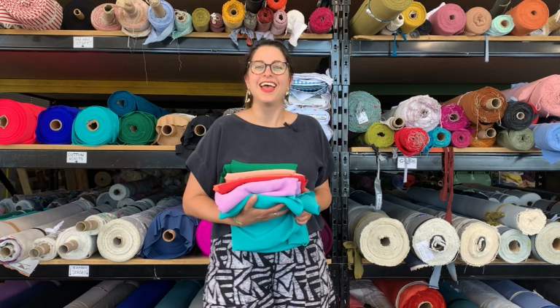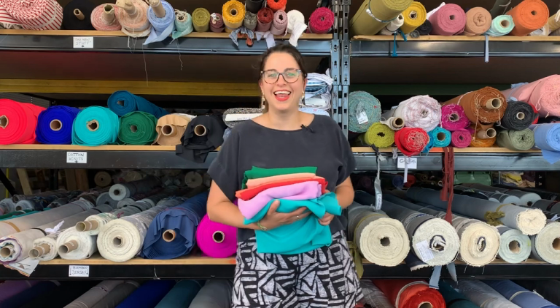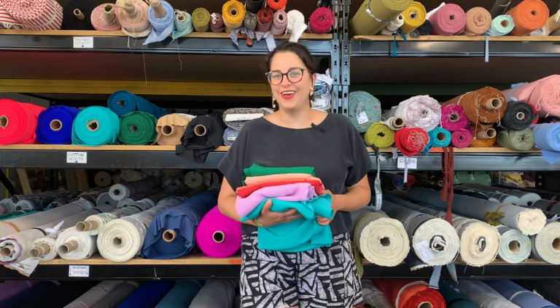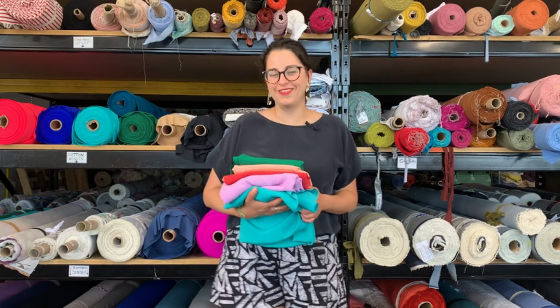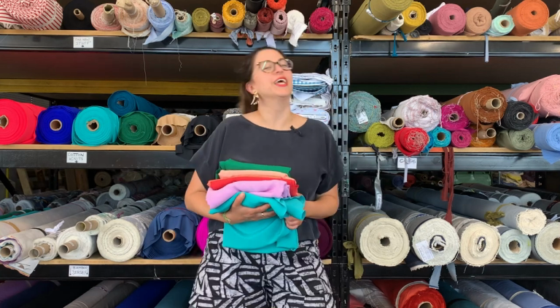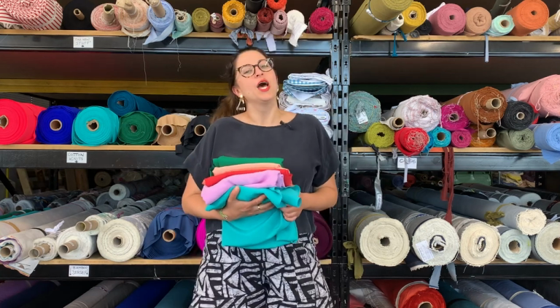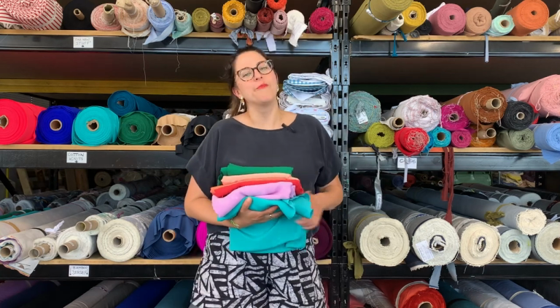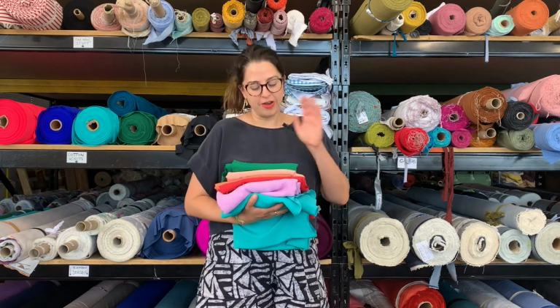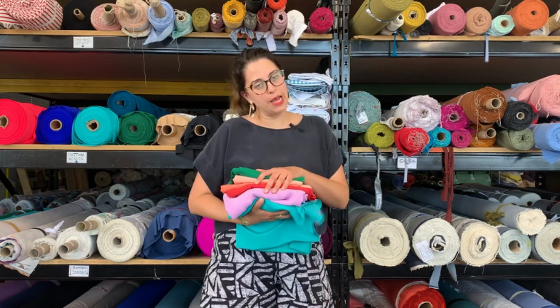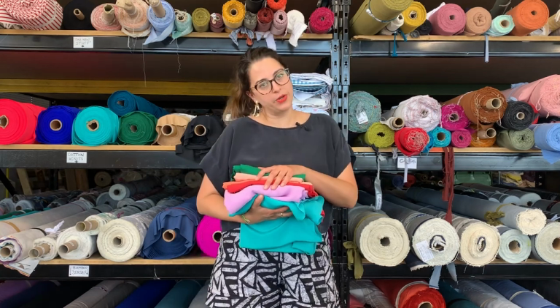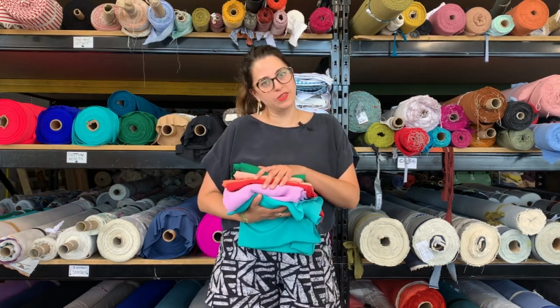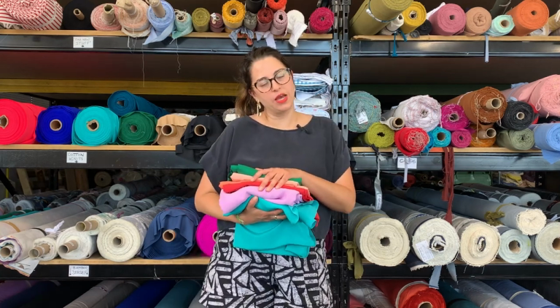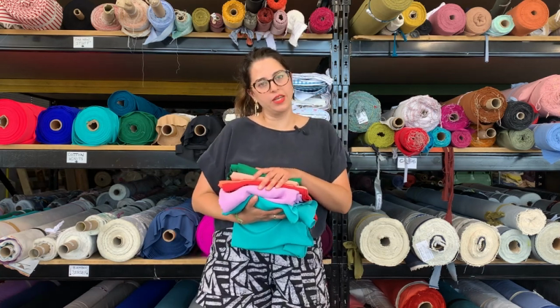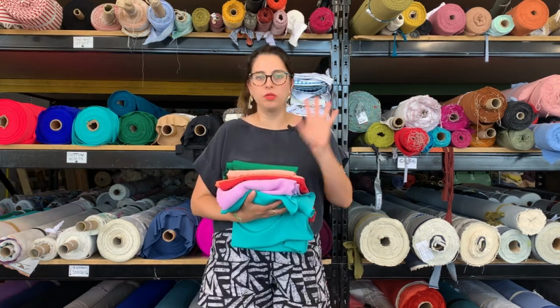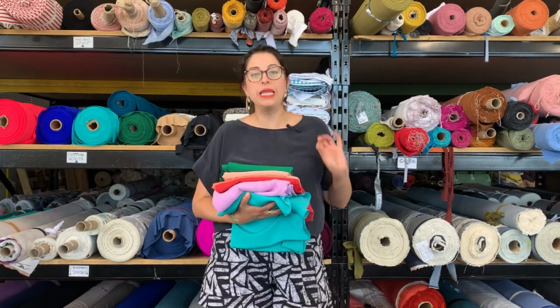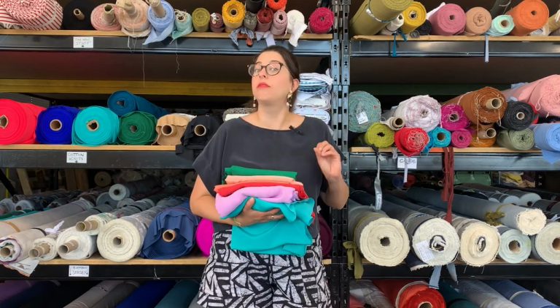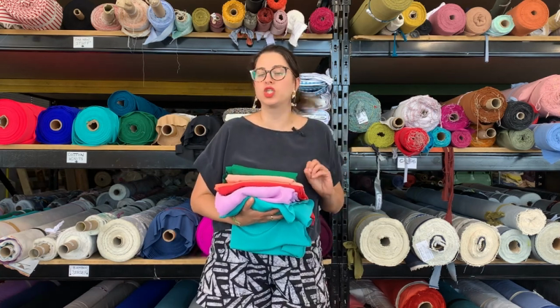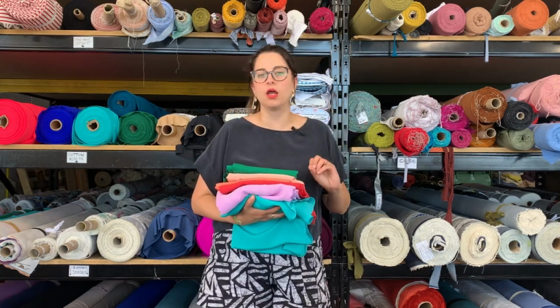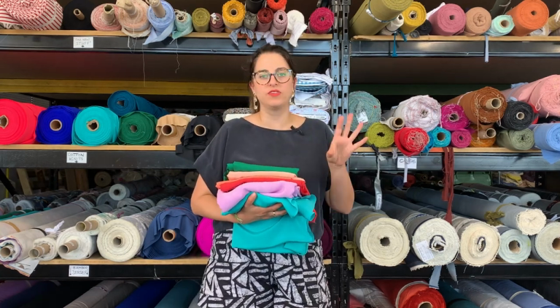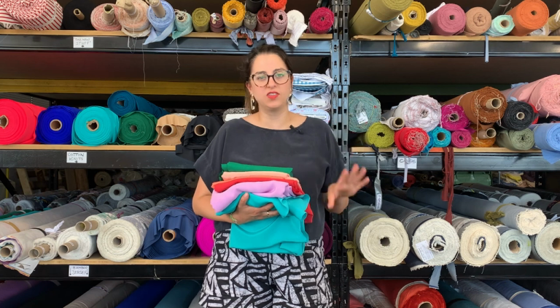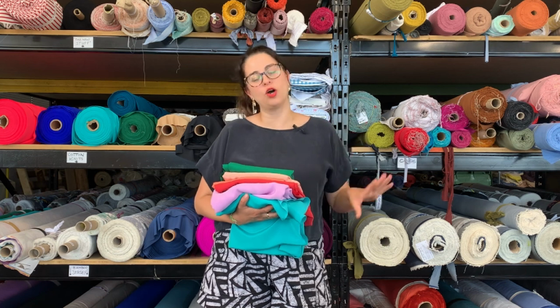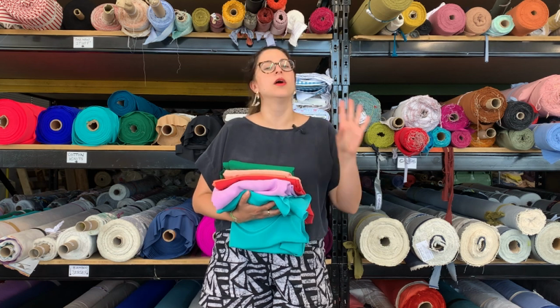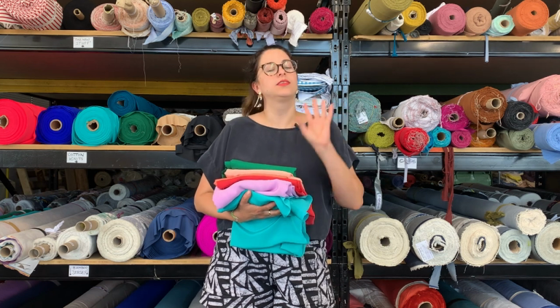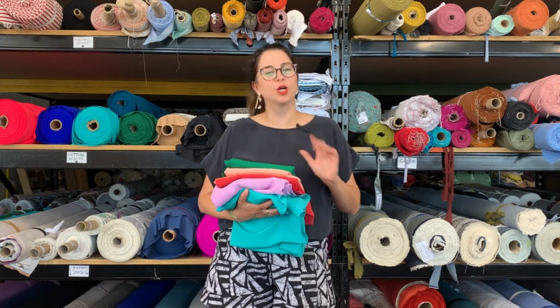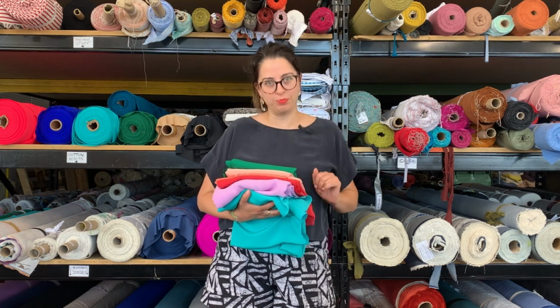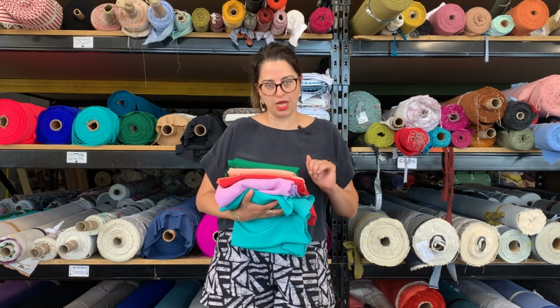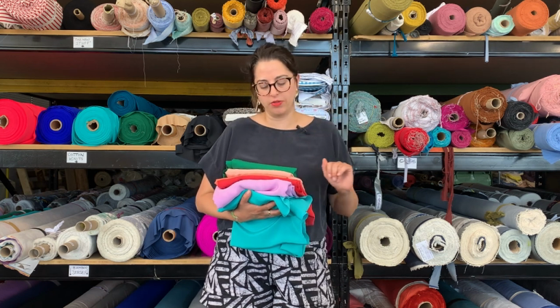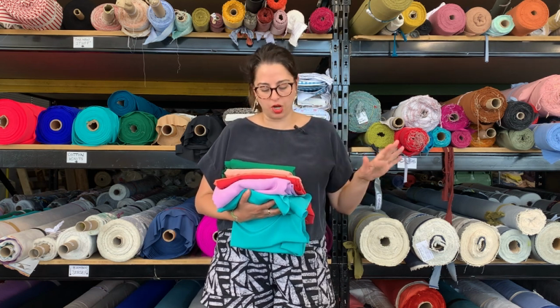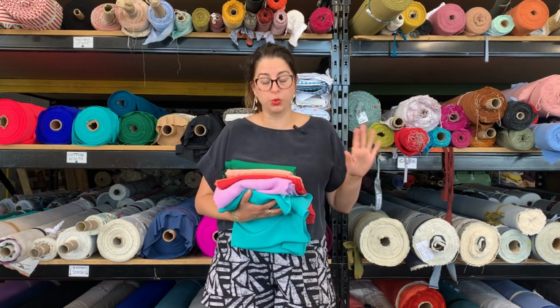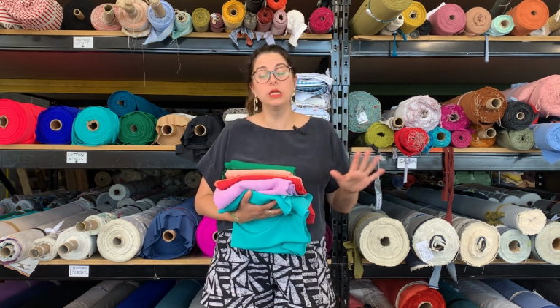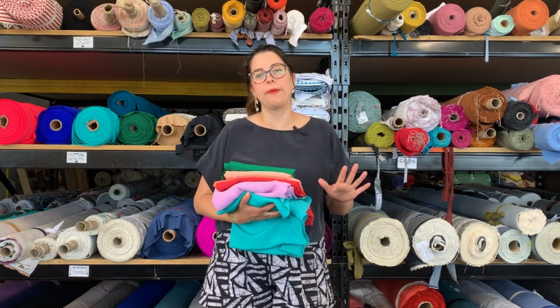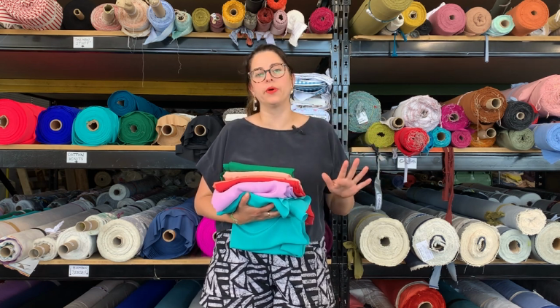Hello everyone! I'm very happy to announce that we have a new little mini collection of dead stock silk crepe de chine in the shop, which we're really happy about.